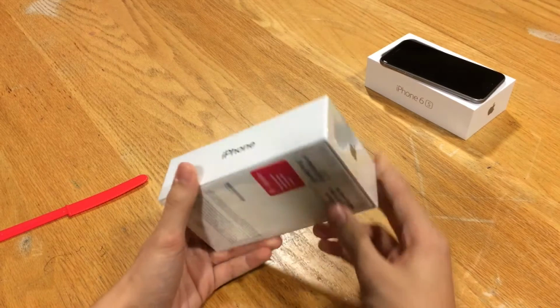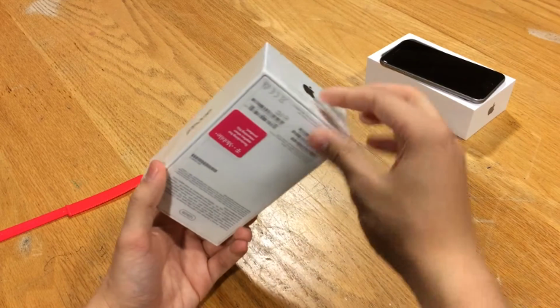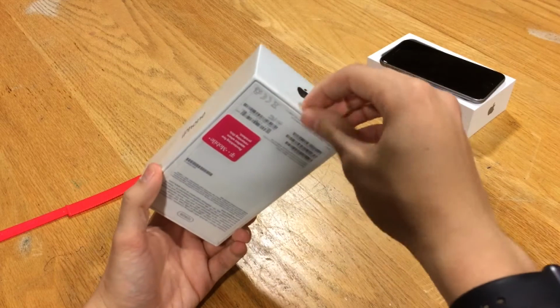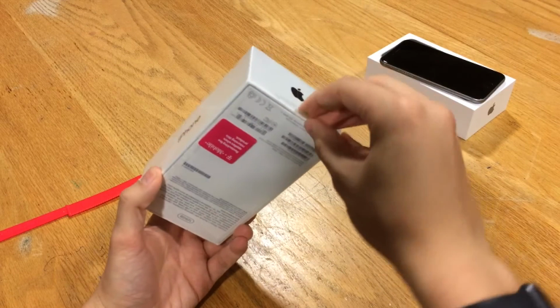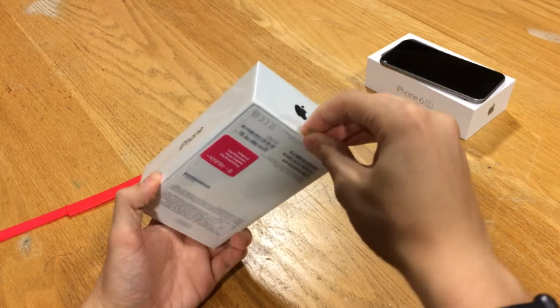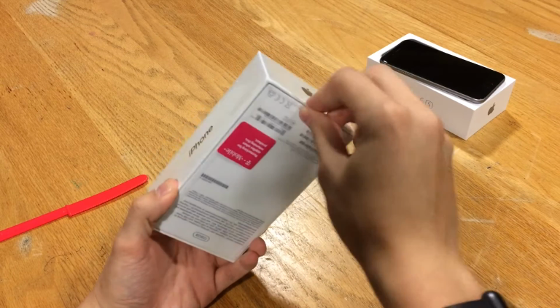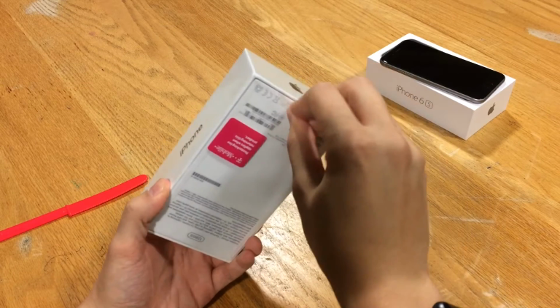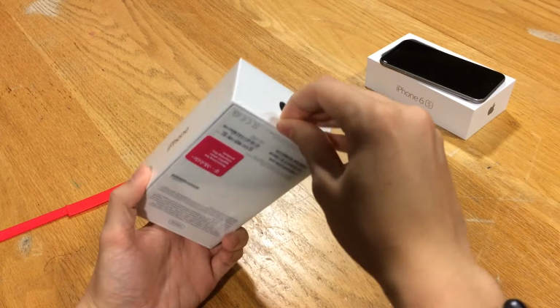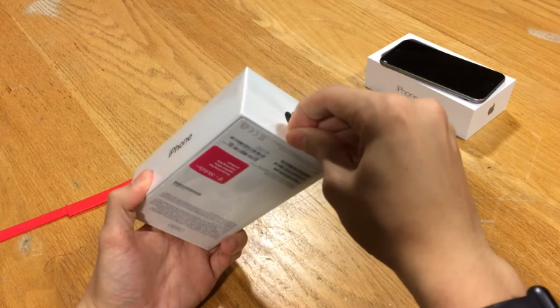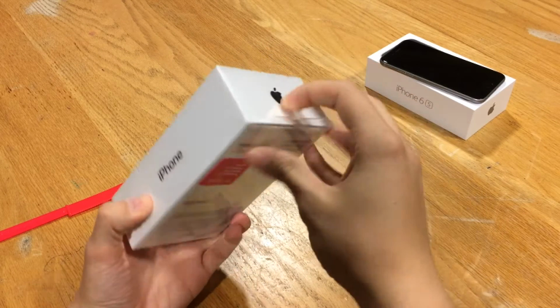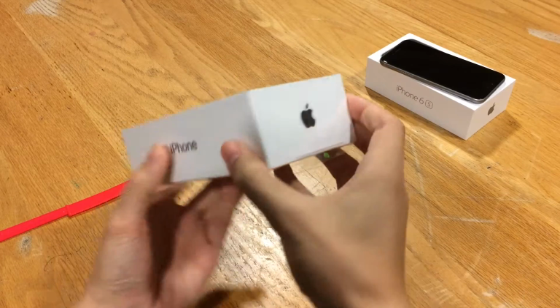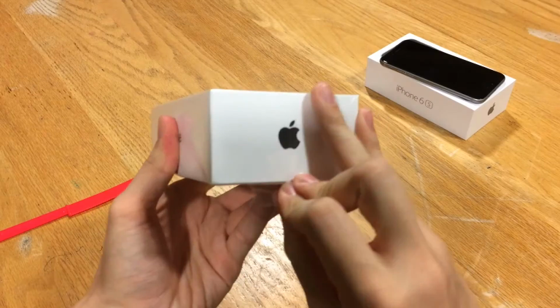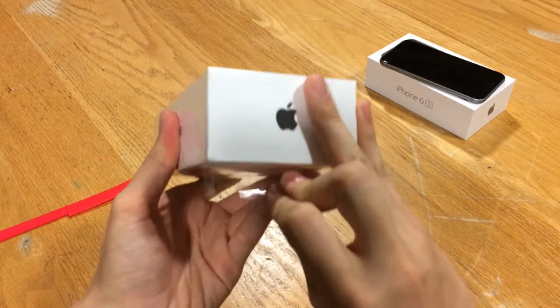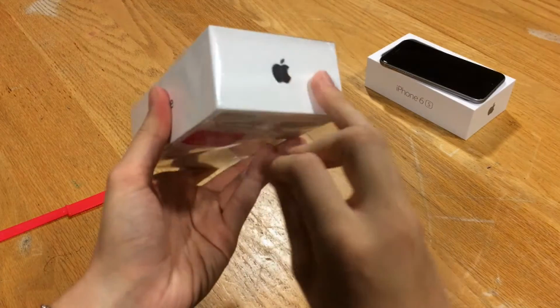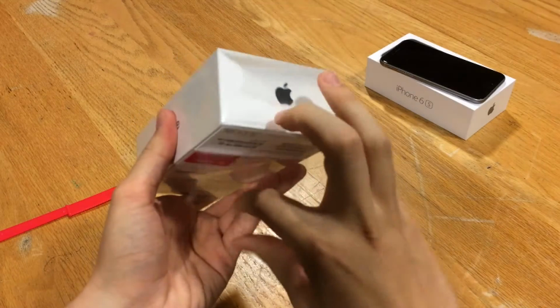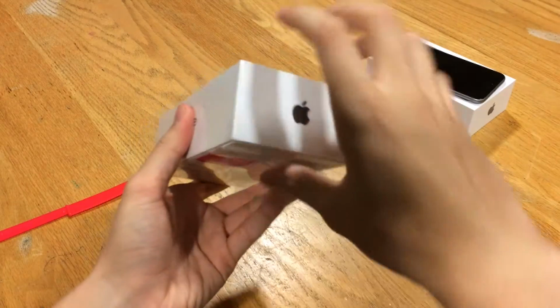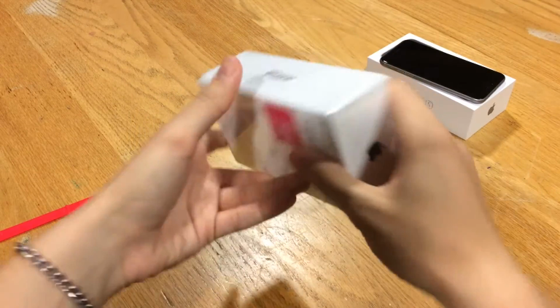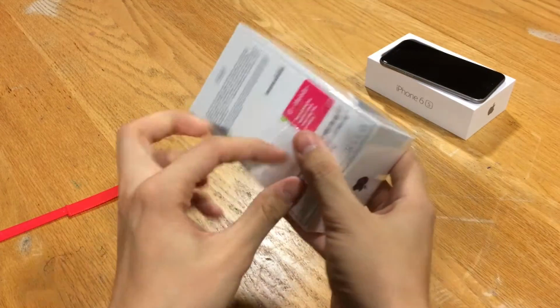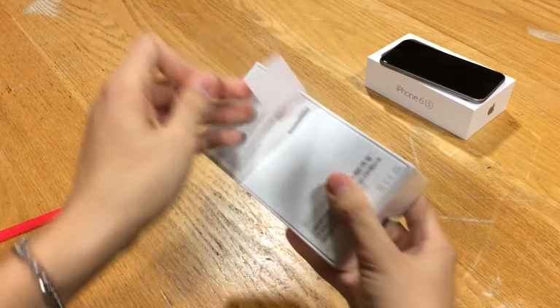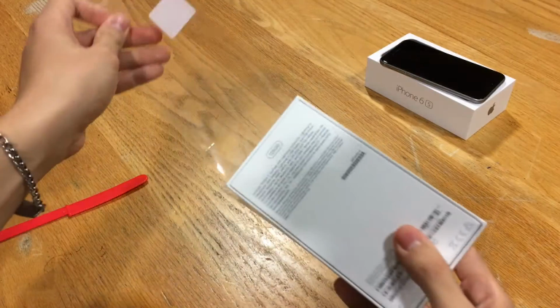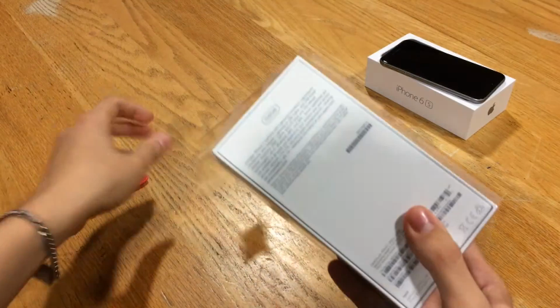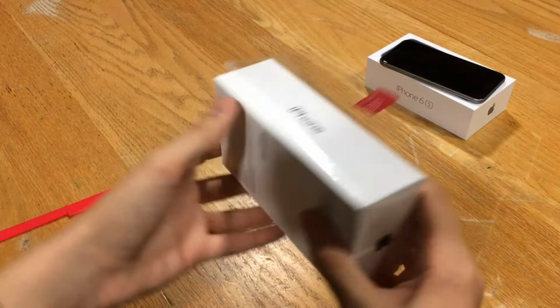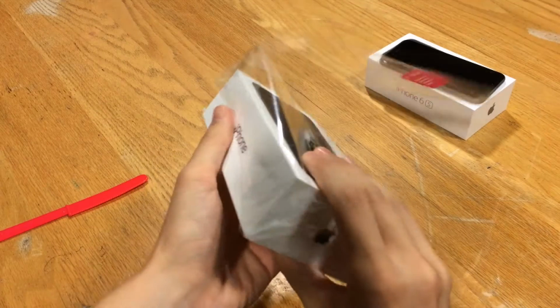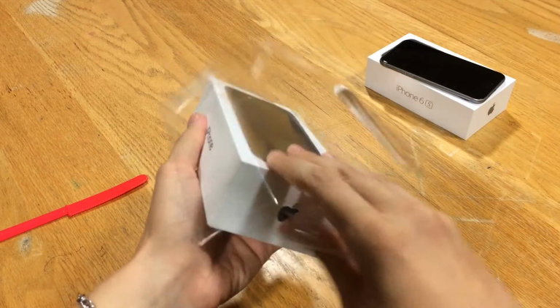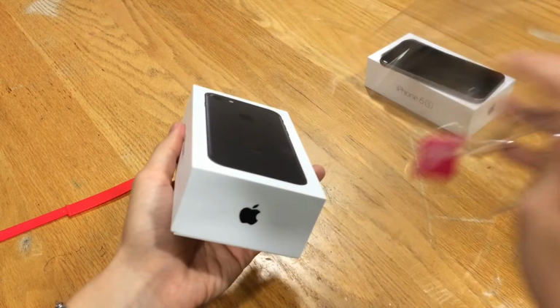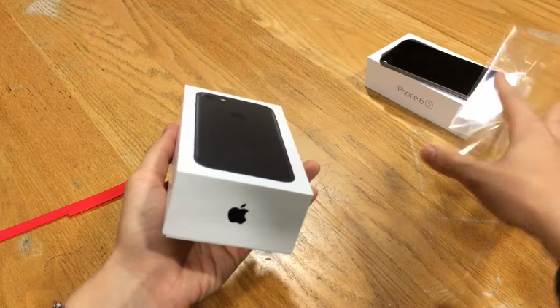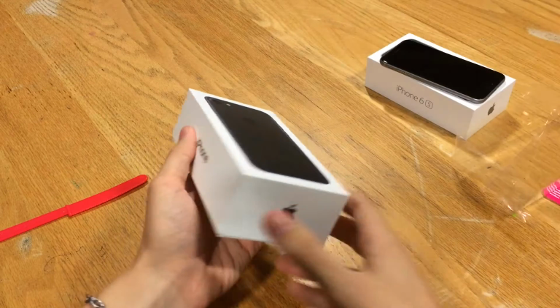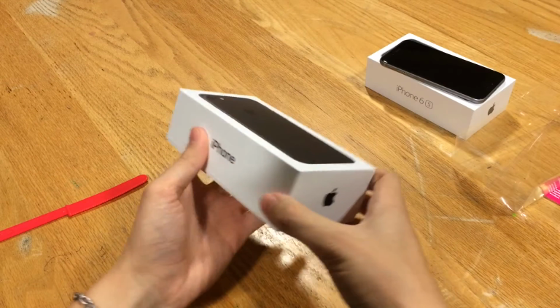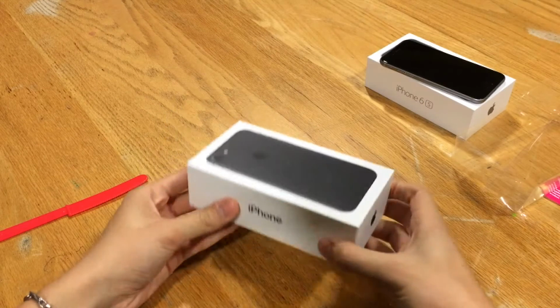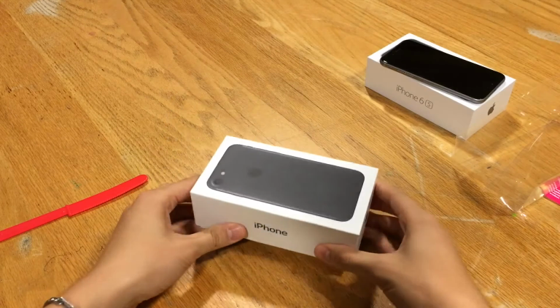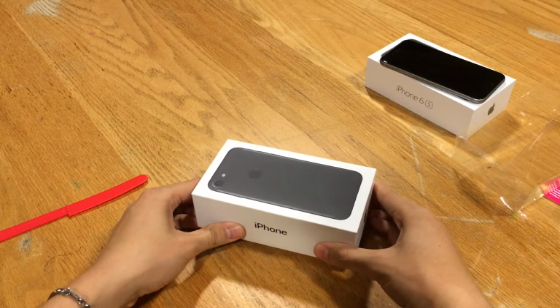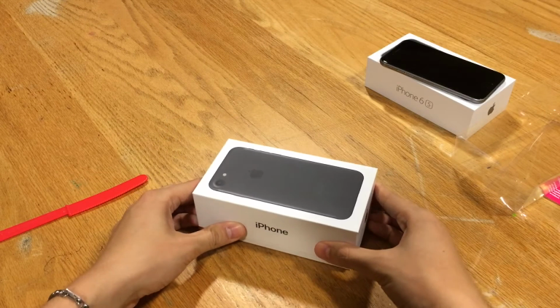Let's jump straight into the unboxing. We're going to pull this tab — I believe down, excuse me — it's definitely a new take on packaging. So we'll peel that whole wrap off there and go ahead and lift the lid.